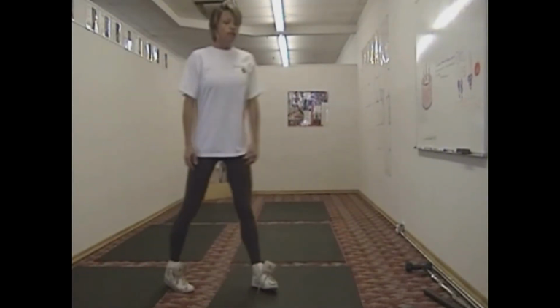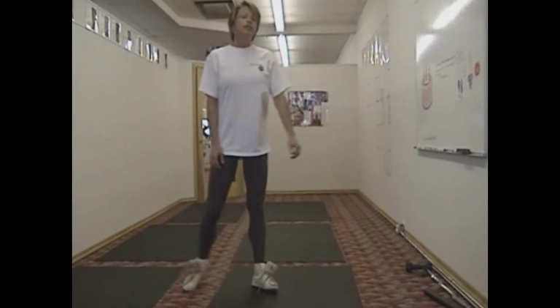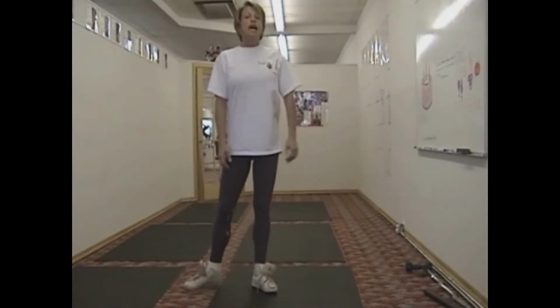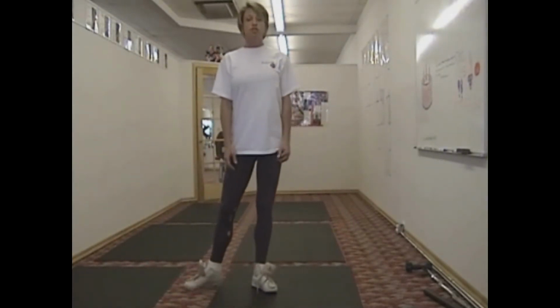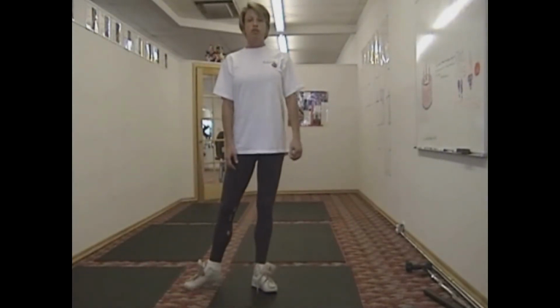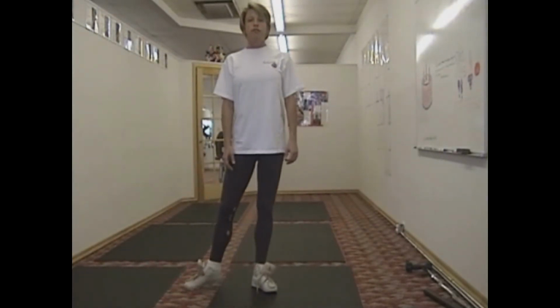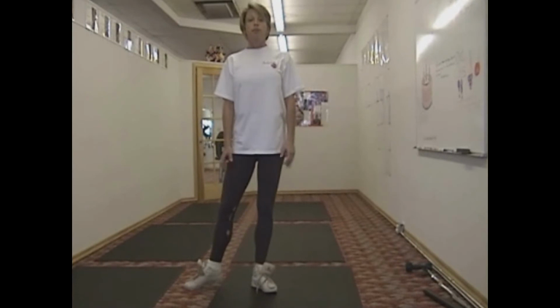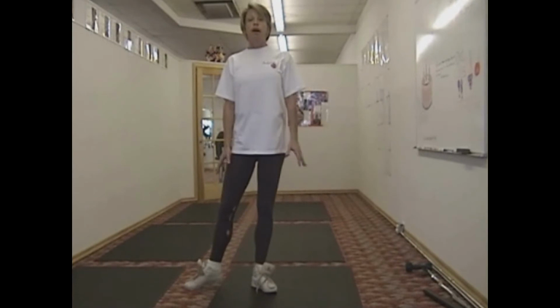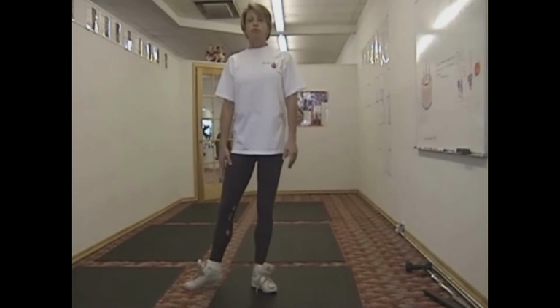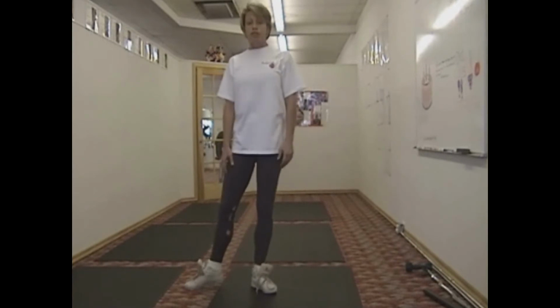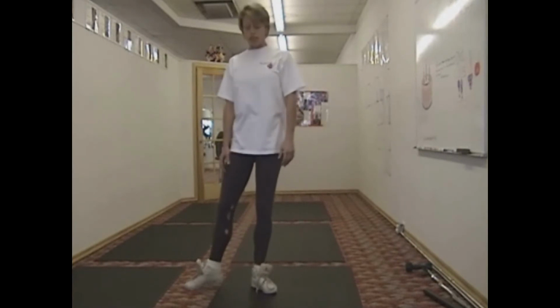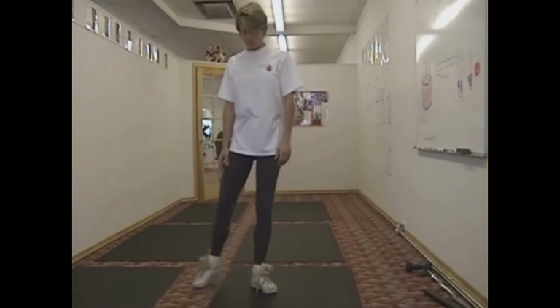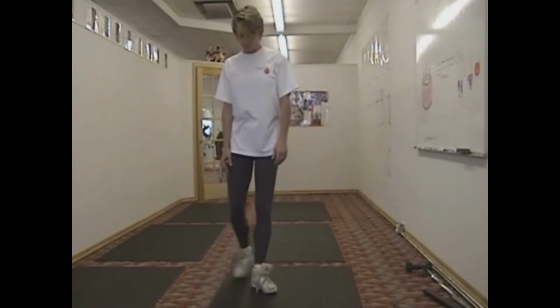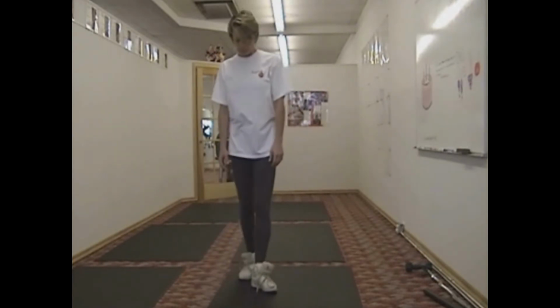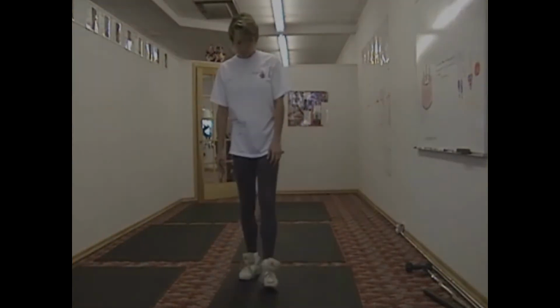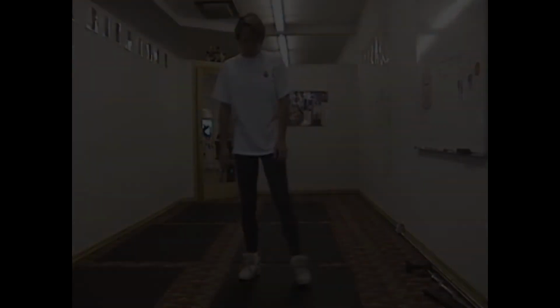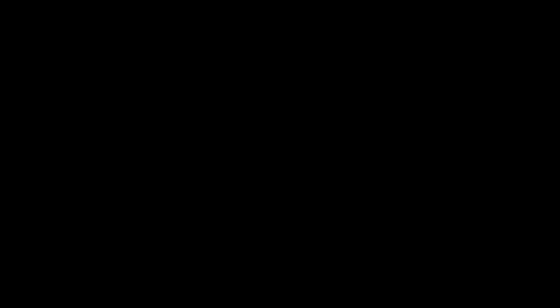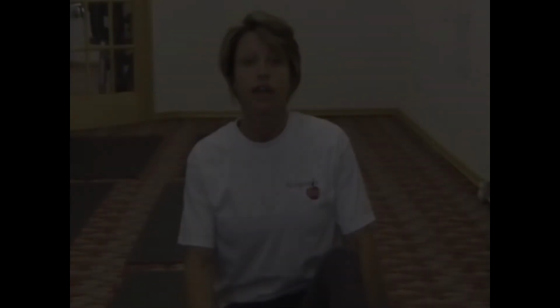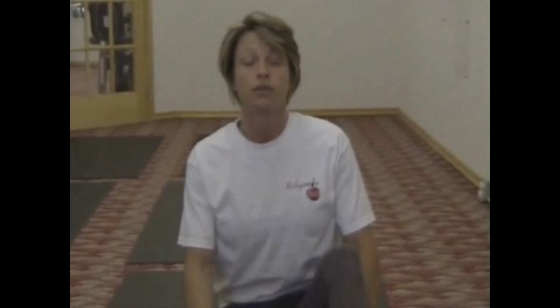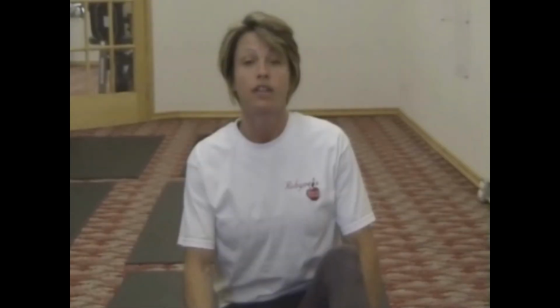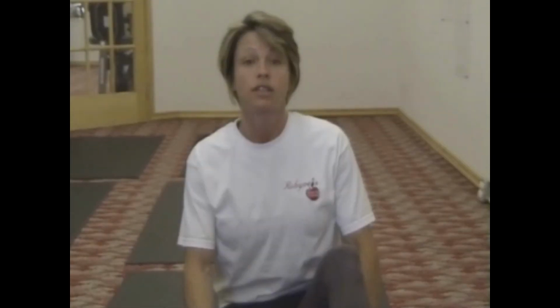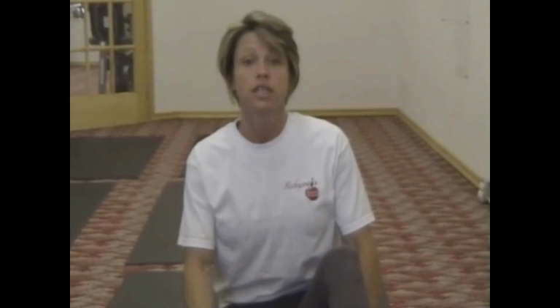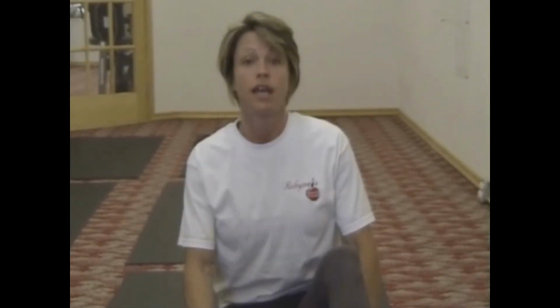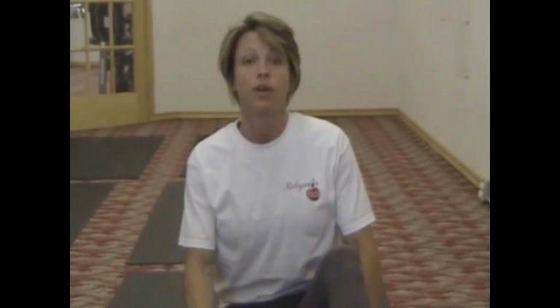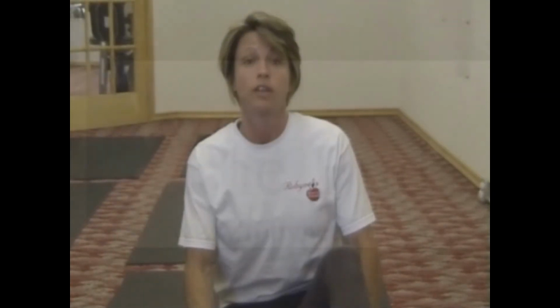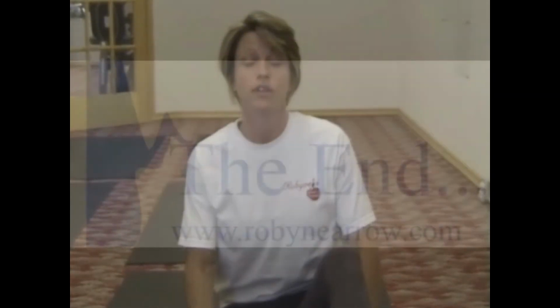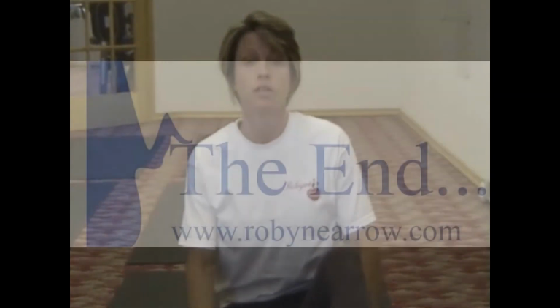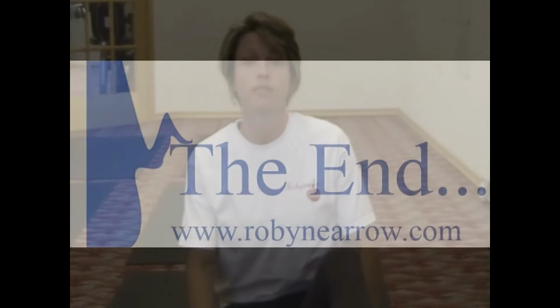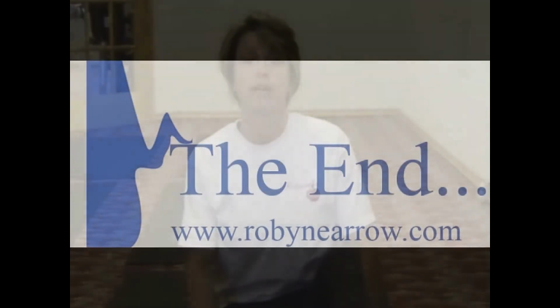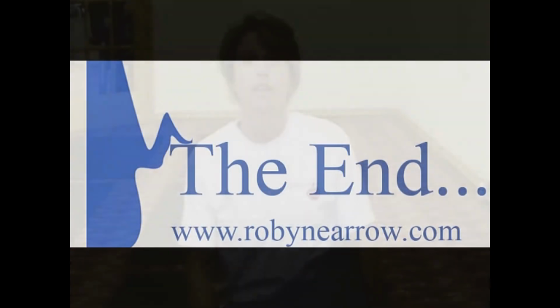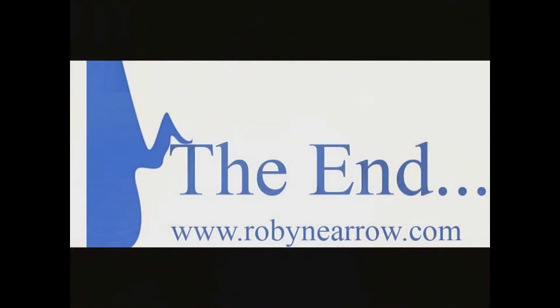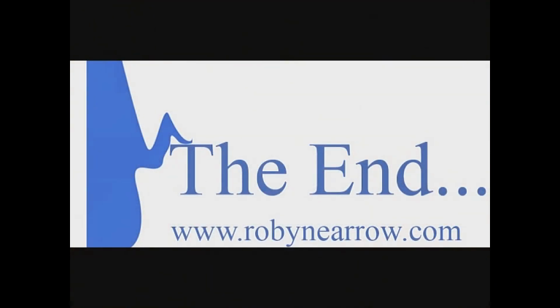Take your time, especially if you have problems with your knees. Thanks for watching this, and we hope that you've learned something from it. God bless.